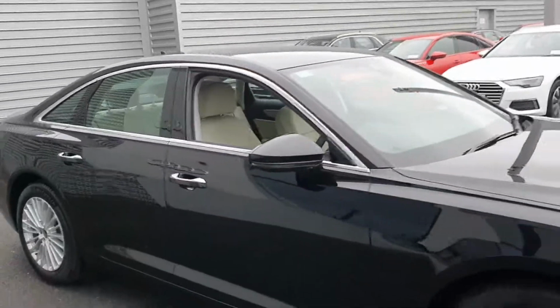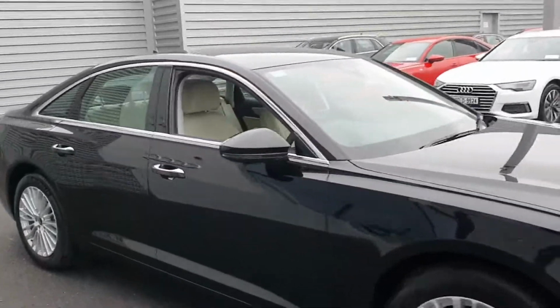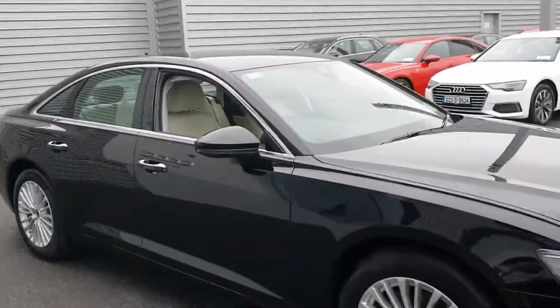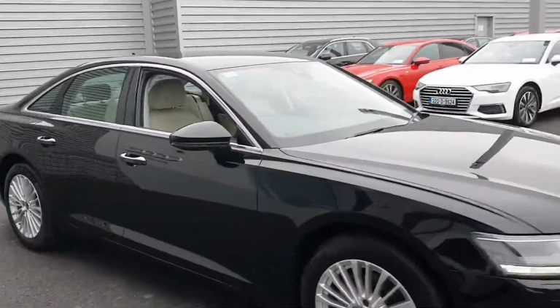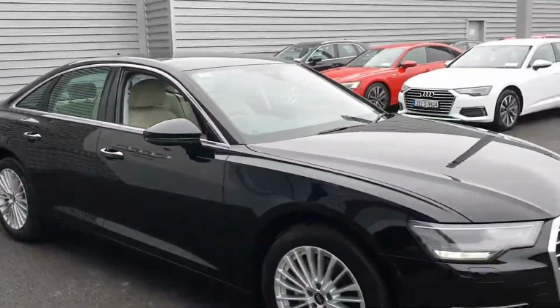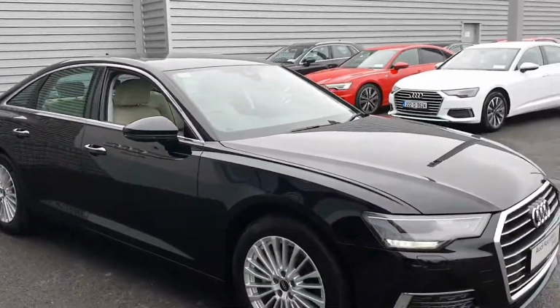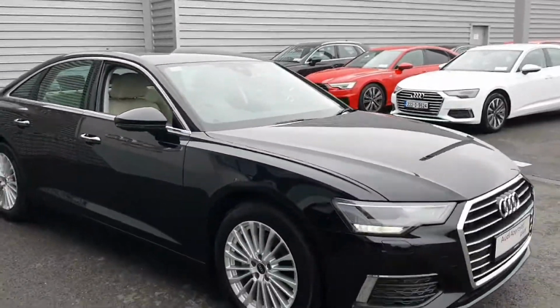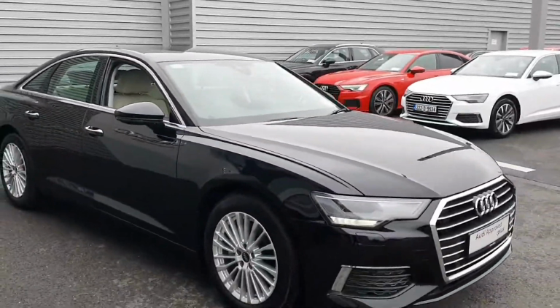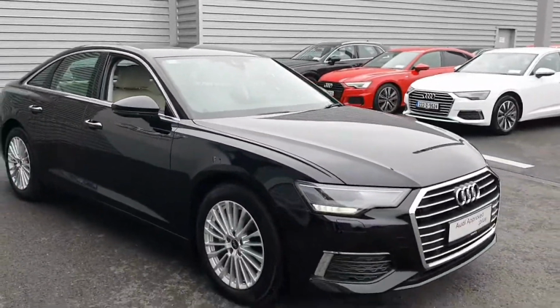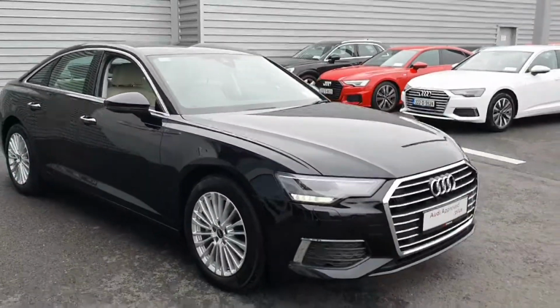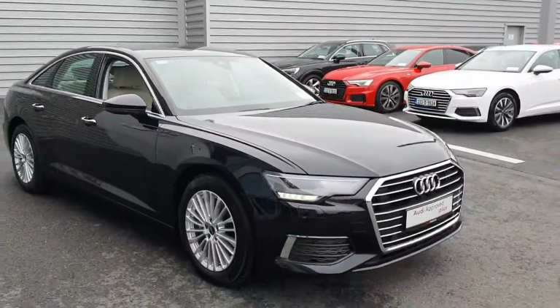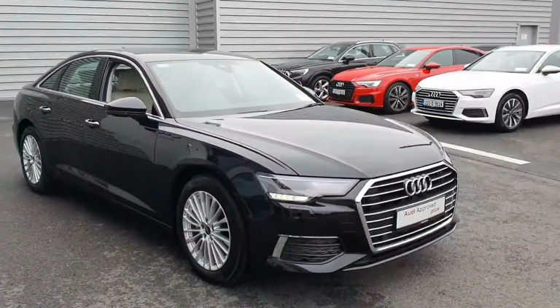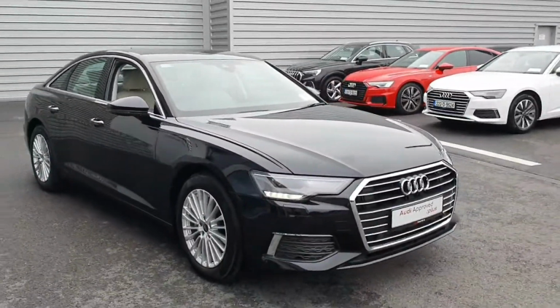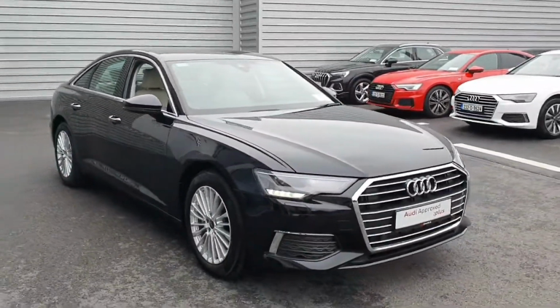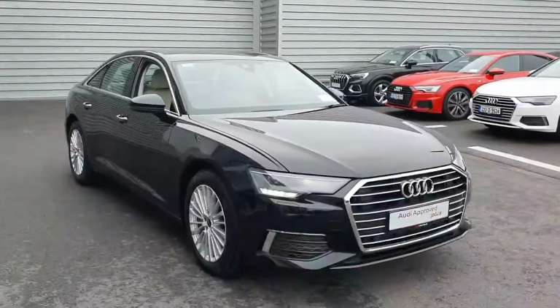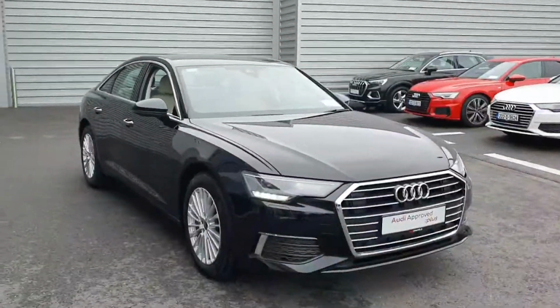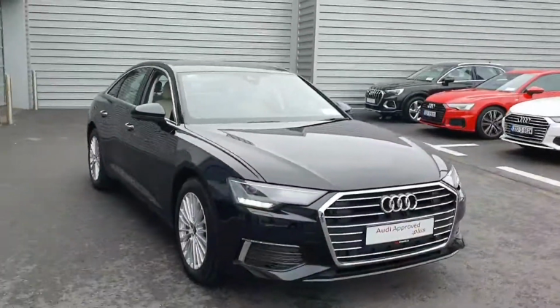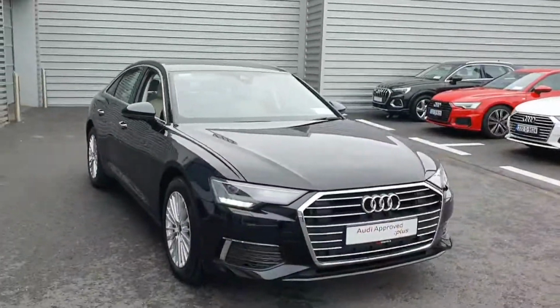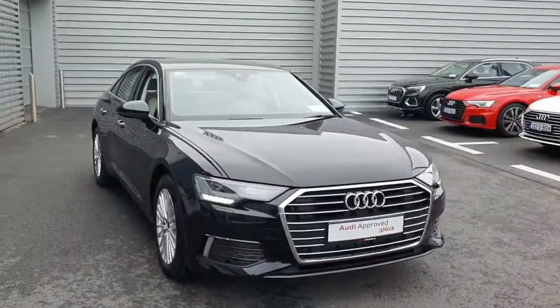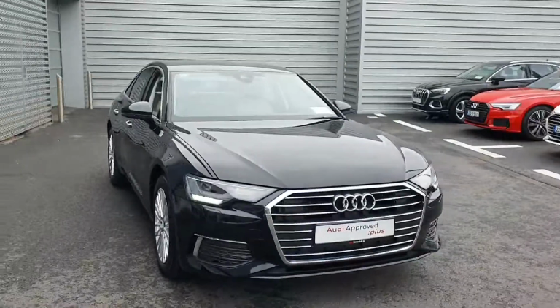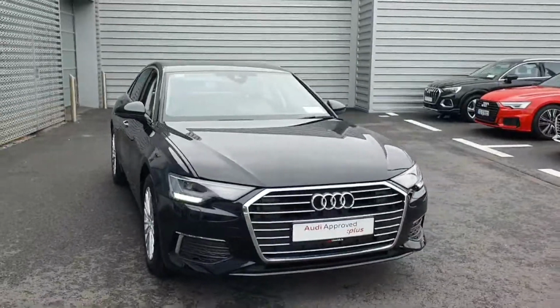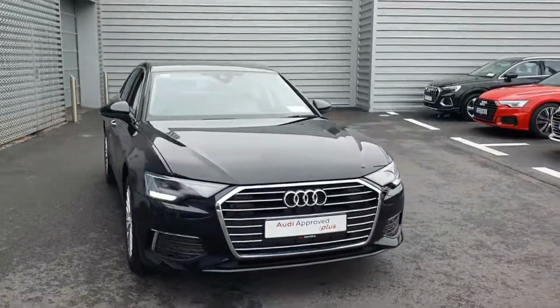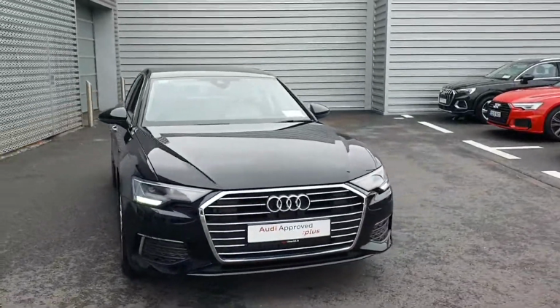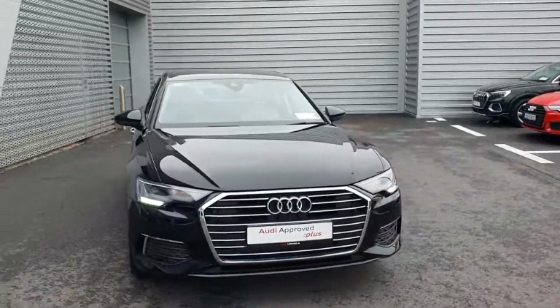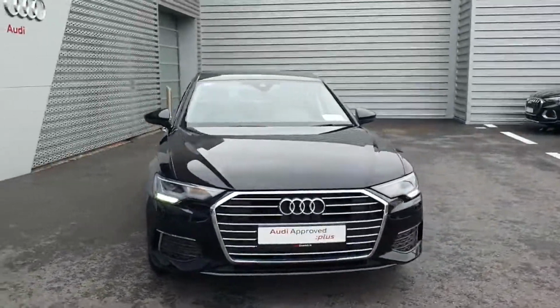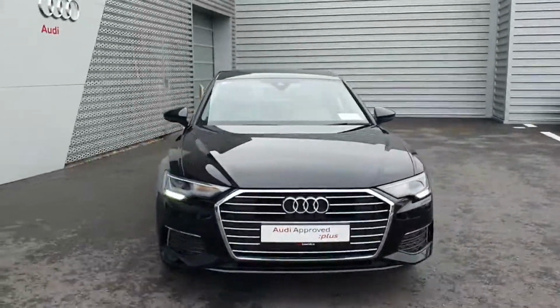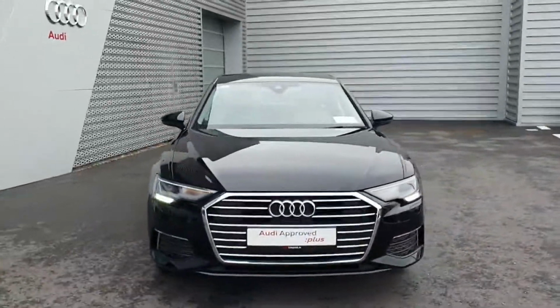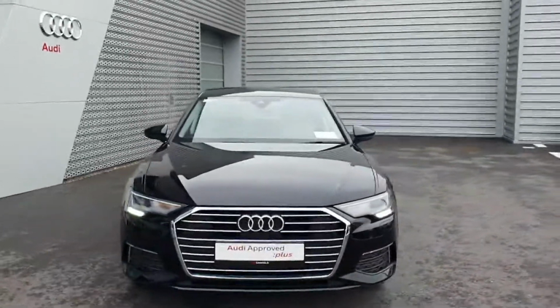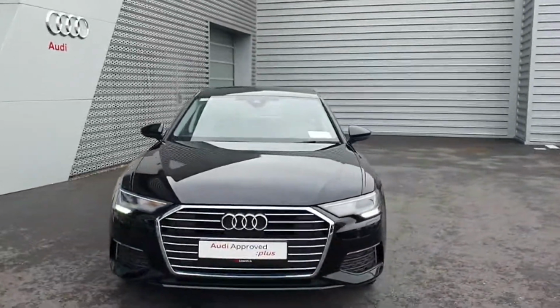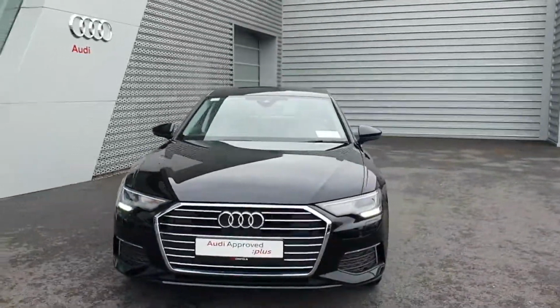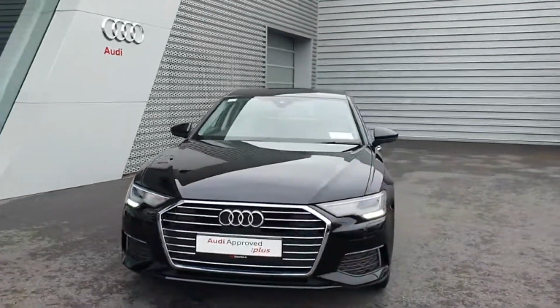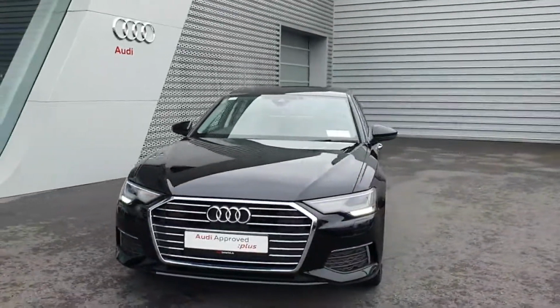If you have any further questions on the car or would like to arrange a test drive, please give the sales team a call here in Audi Limerick. It's 061-336-000. Thanks.